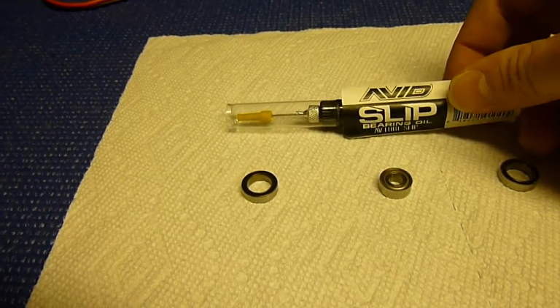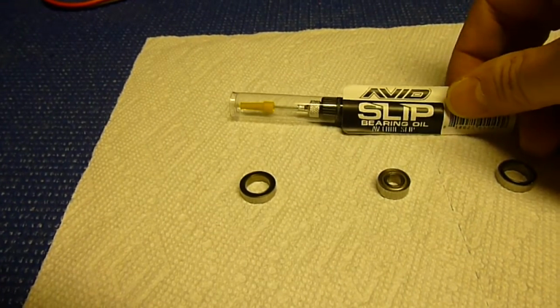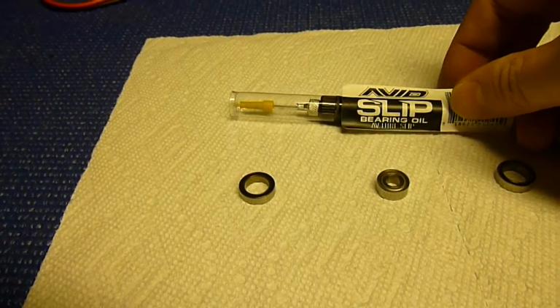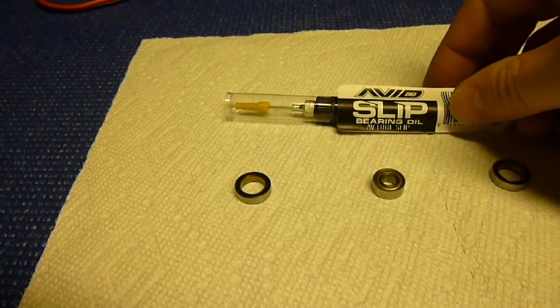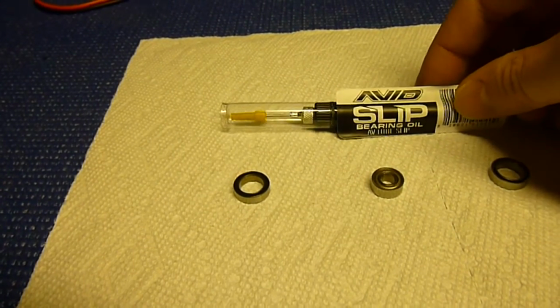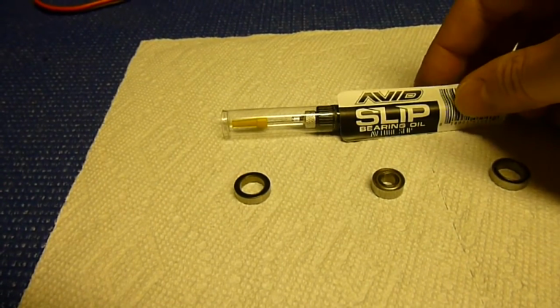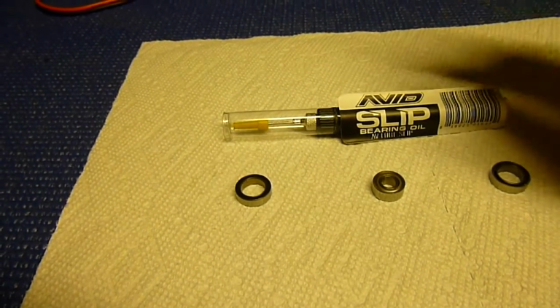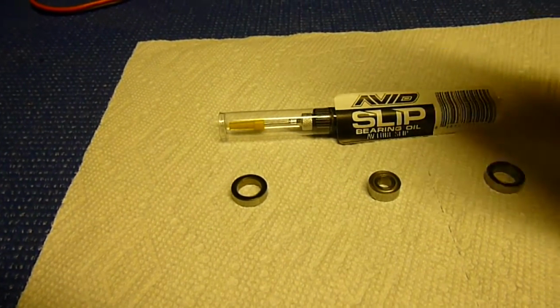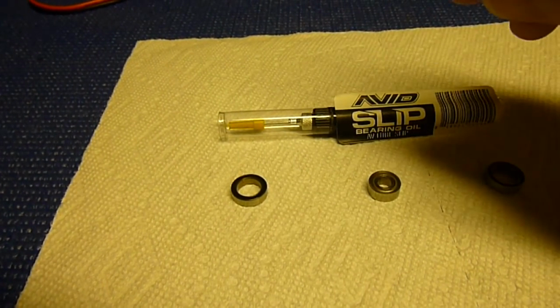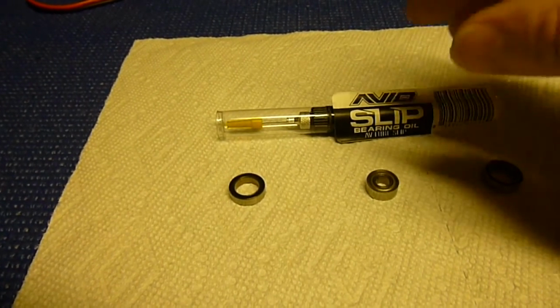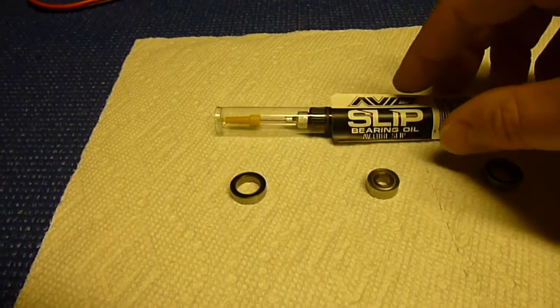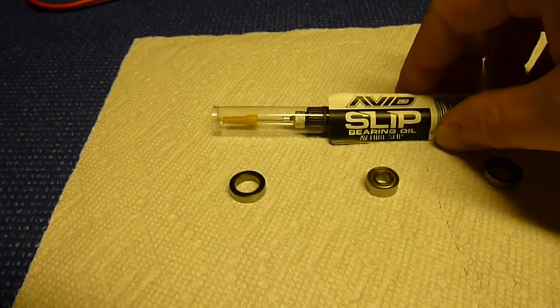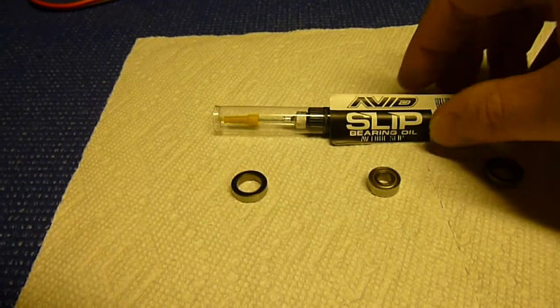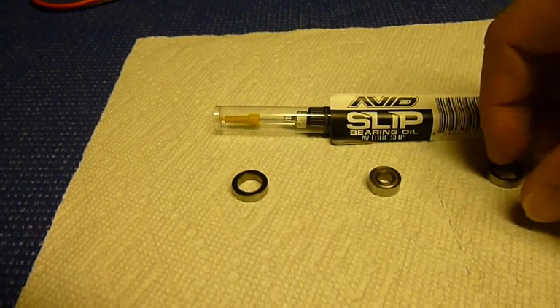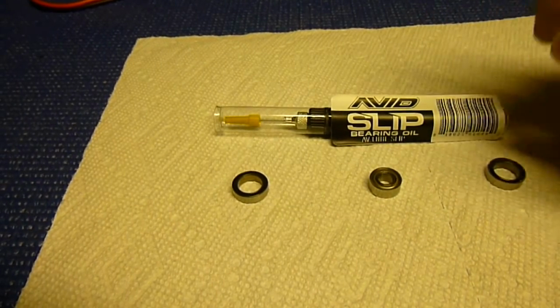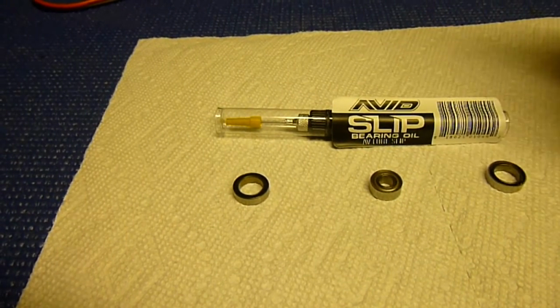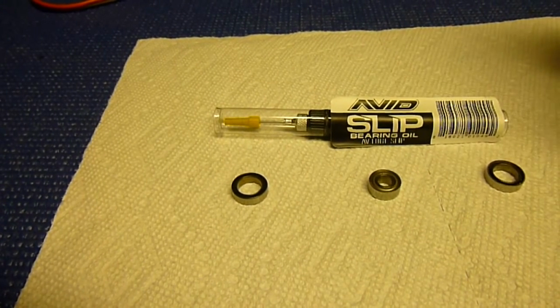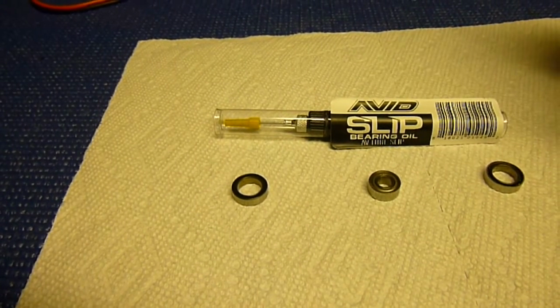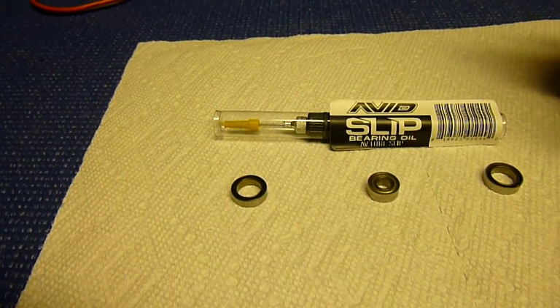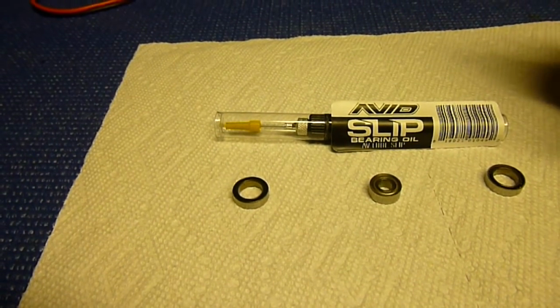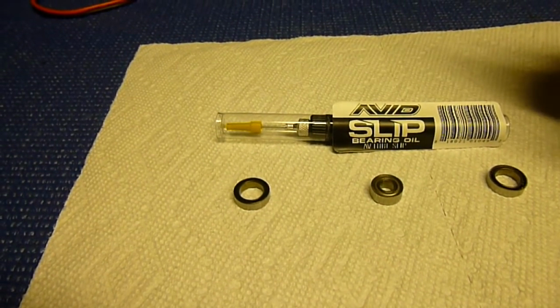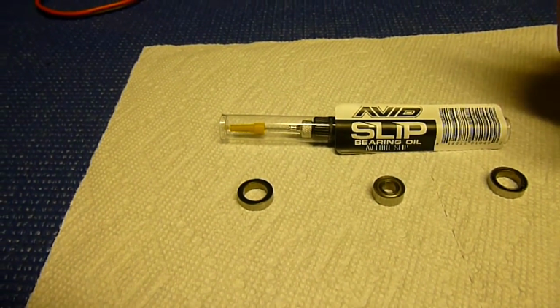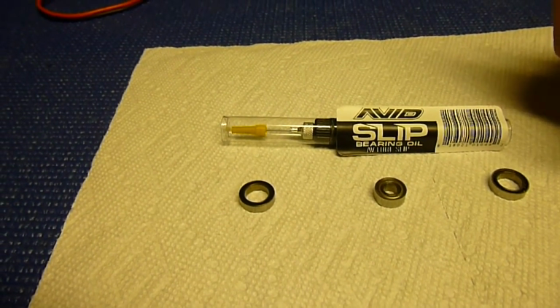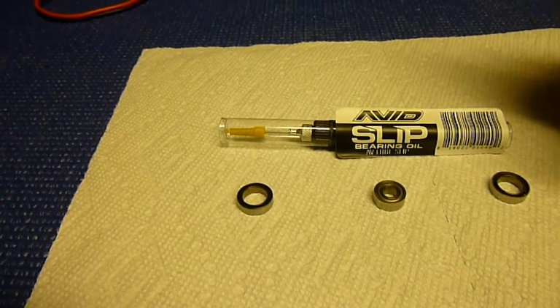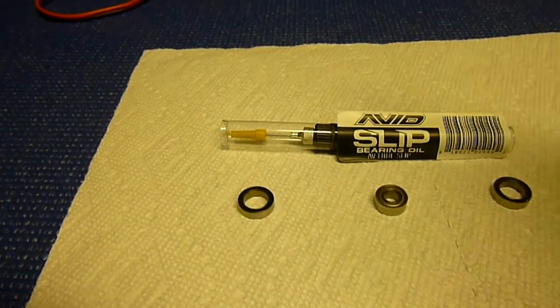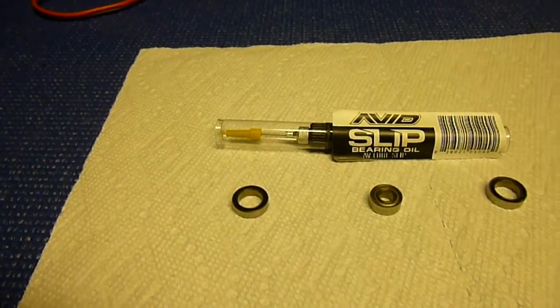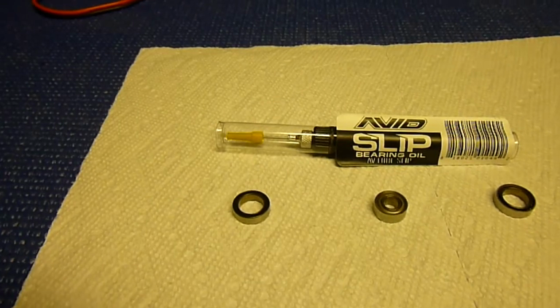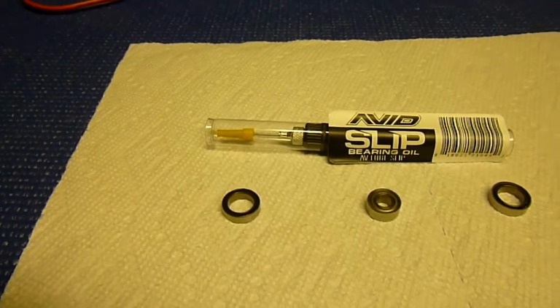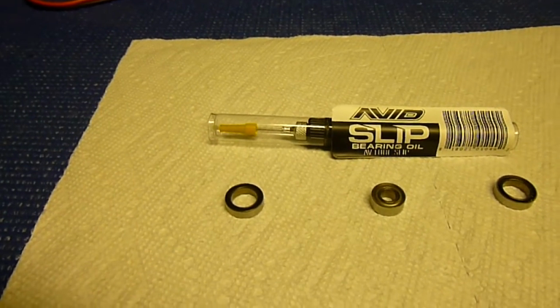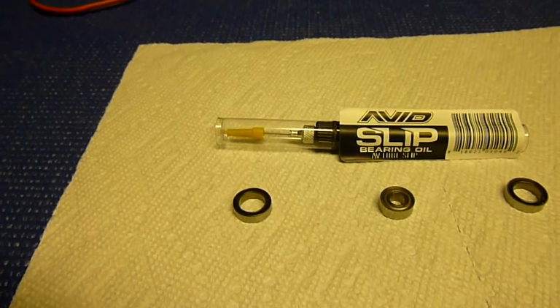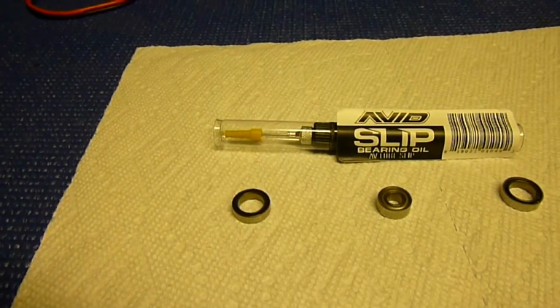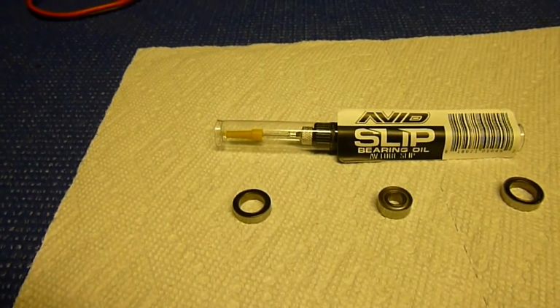So this Avid Slip Bearing Oil is by far the best. That's a little bit of a bearing overview. I wish somebody would have made a video like this so I could understand it — maybe this will help some people.